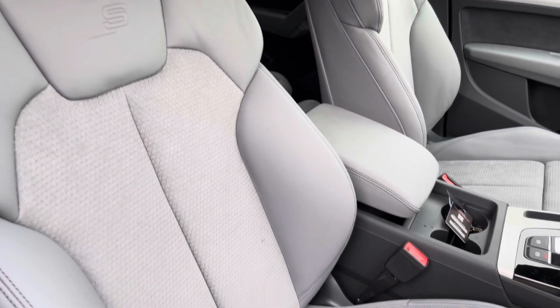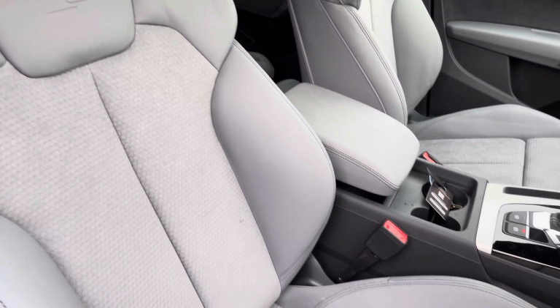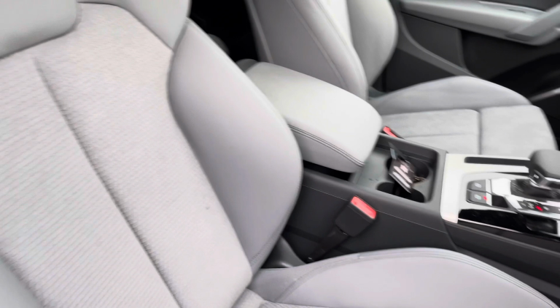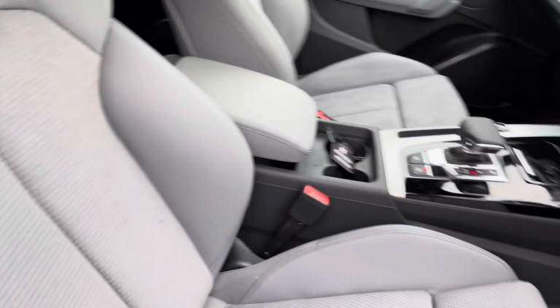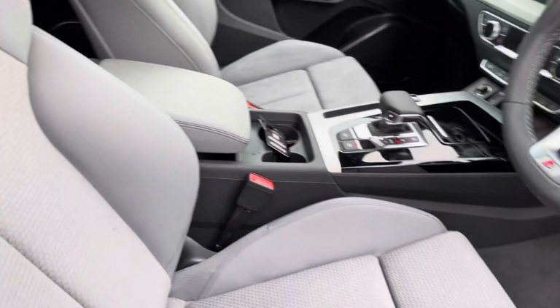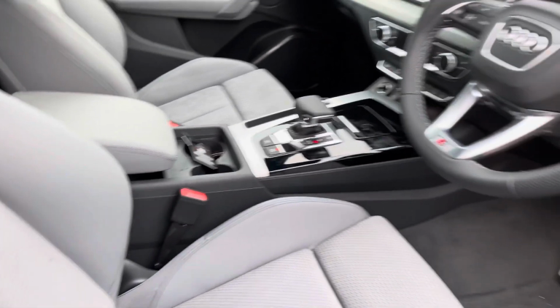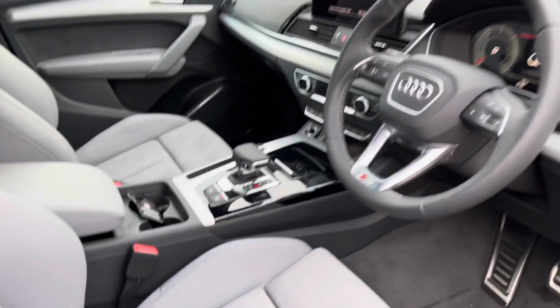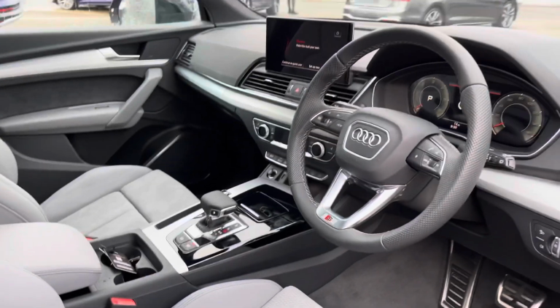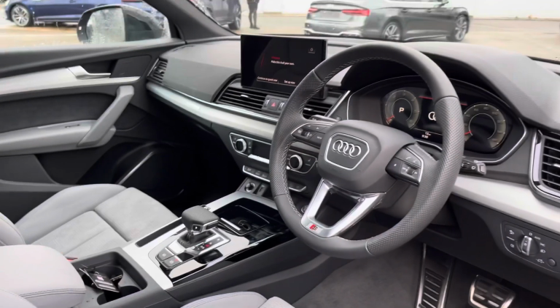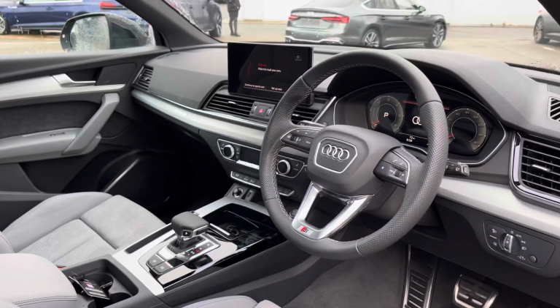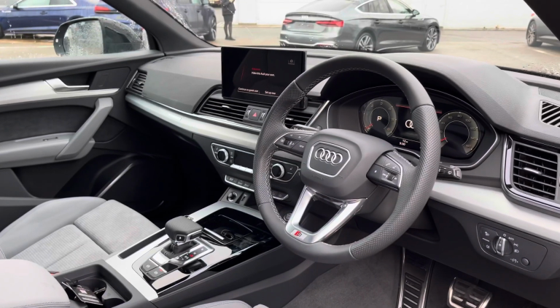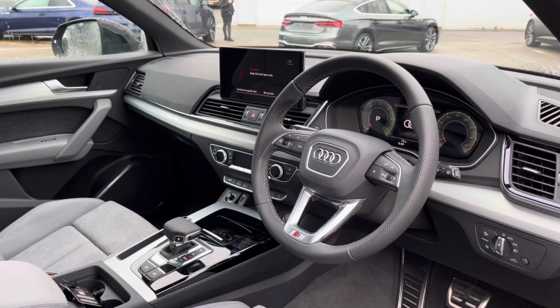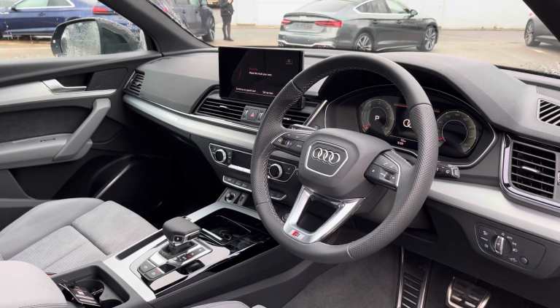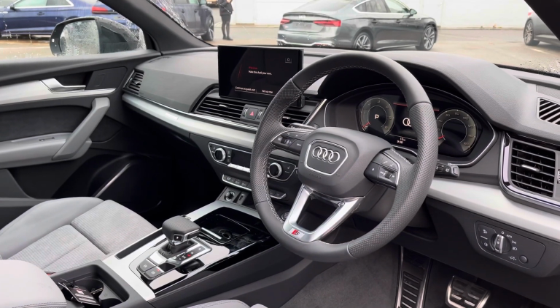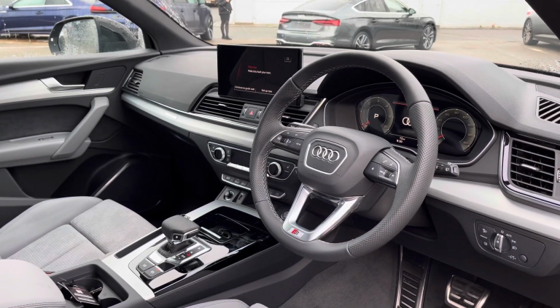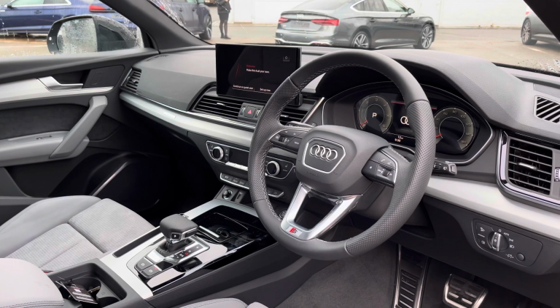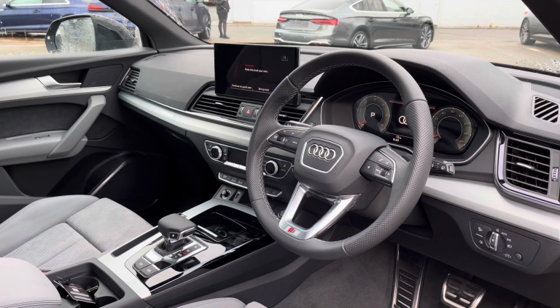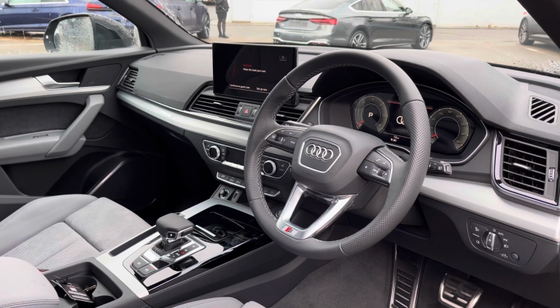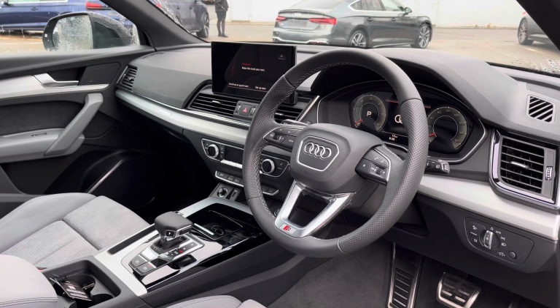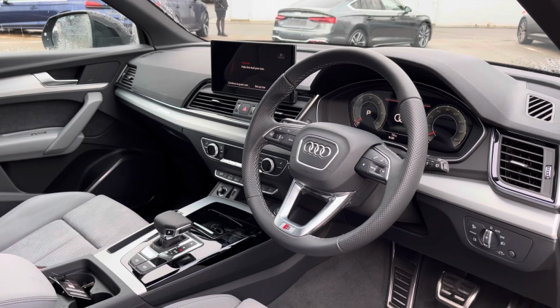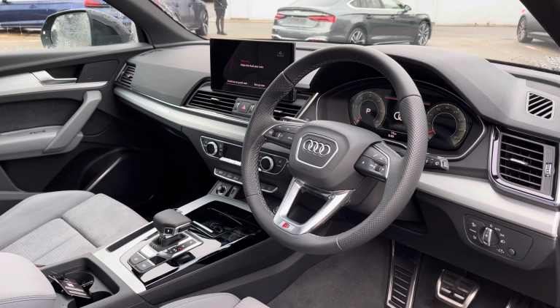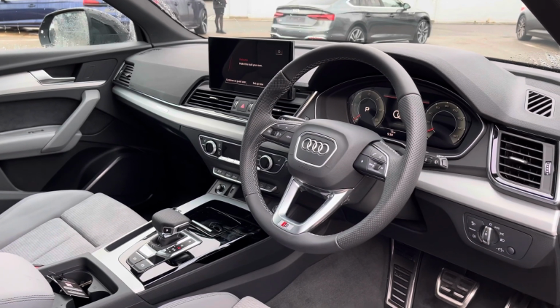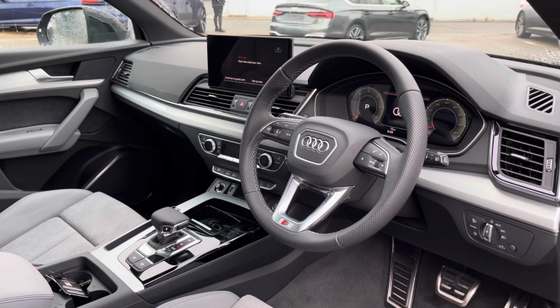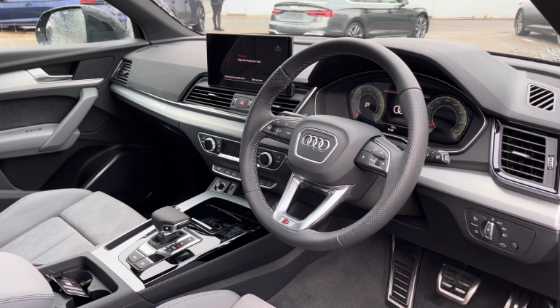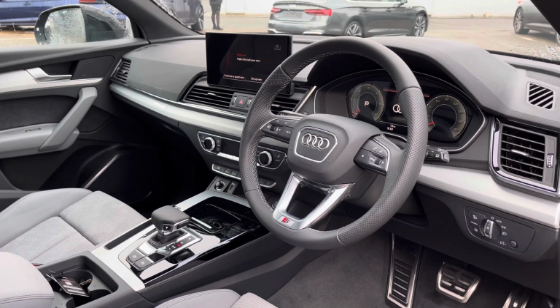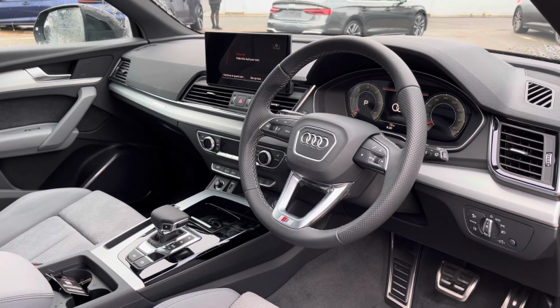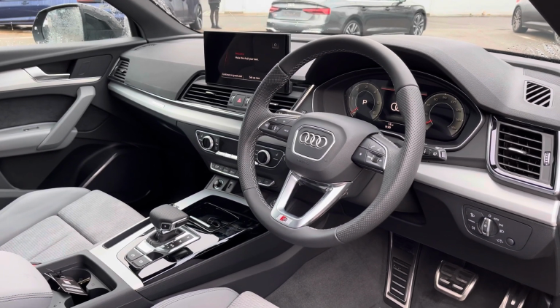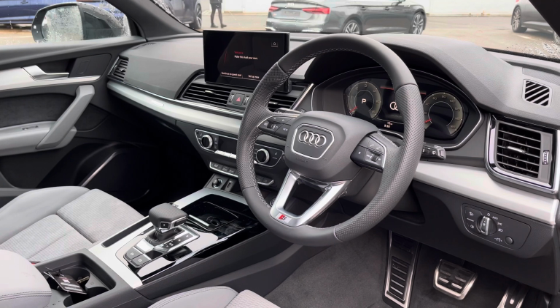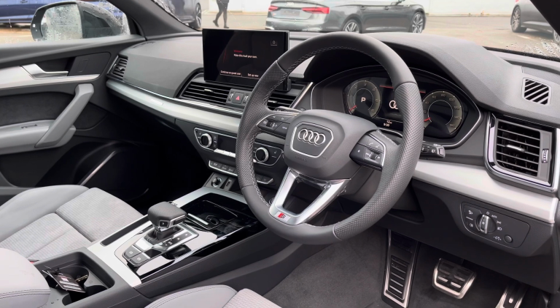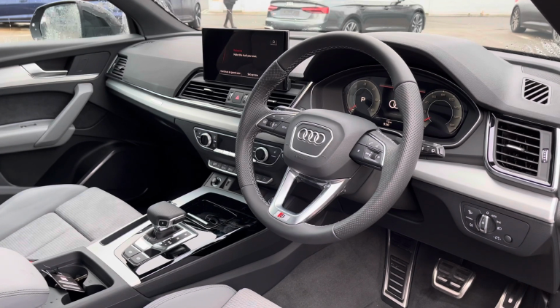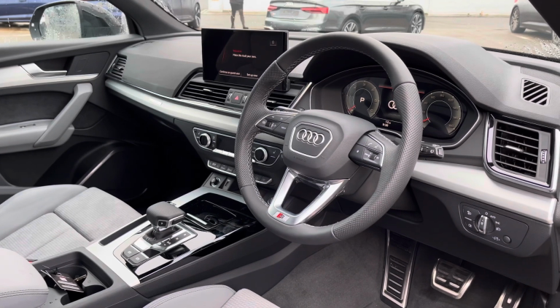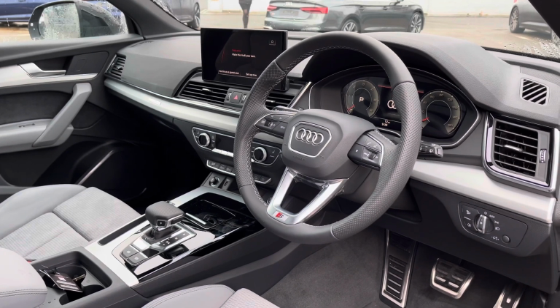We also have a centre armrest for added comfort, along with plenty of storage in the centre. The dashboard is finished with nice silver trim which matches the styling of the outside of the car very nicely, and we also get the three spoke multifunction steering wheel.